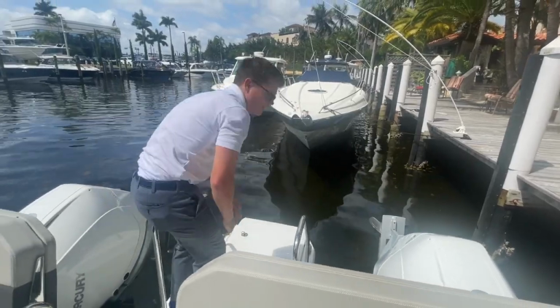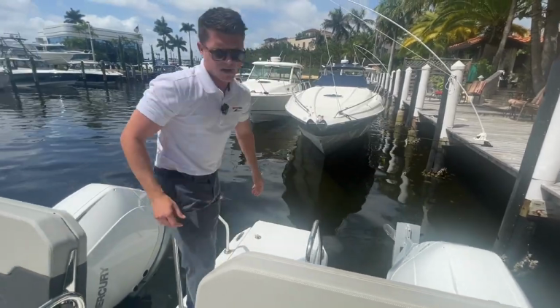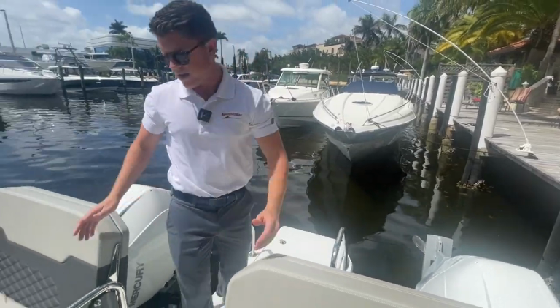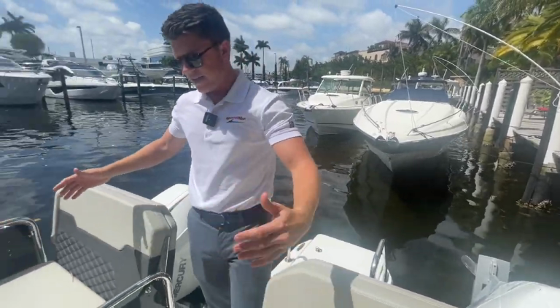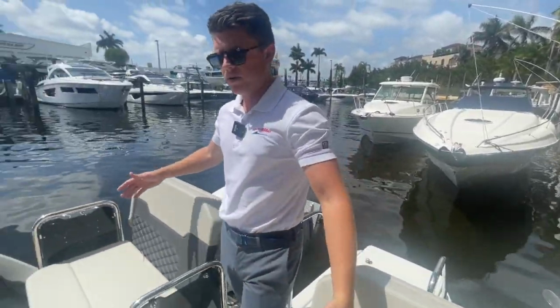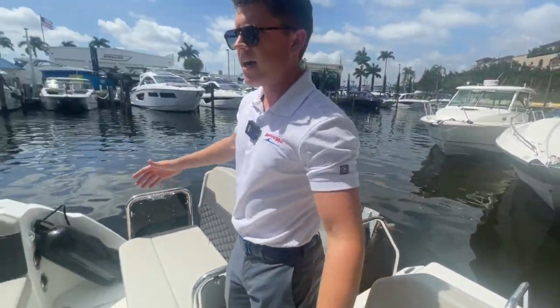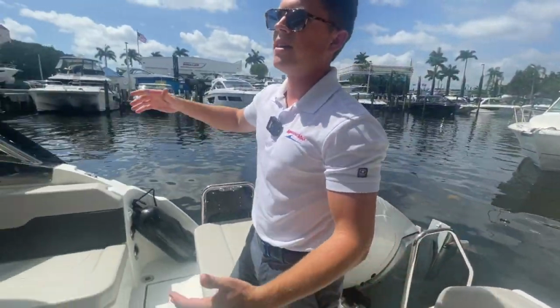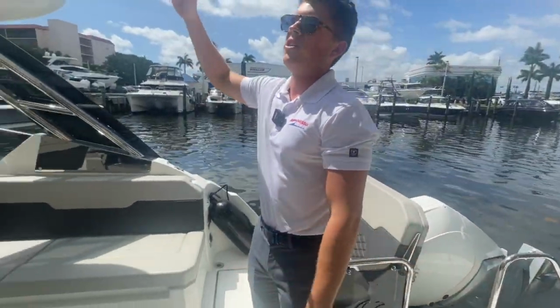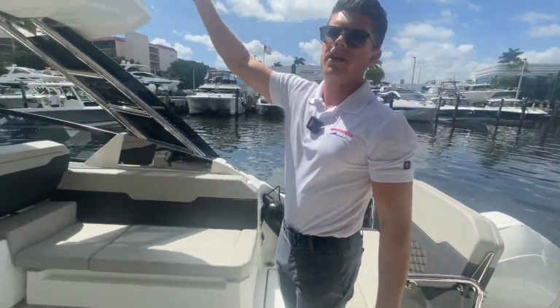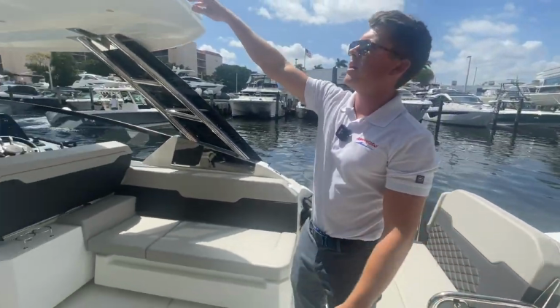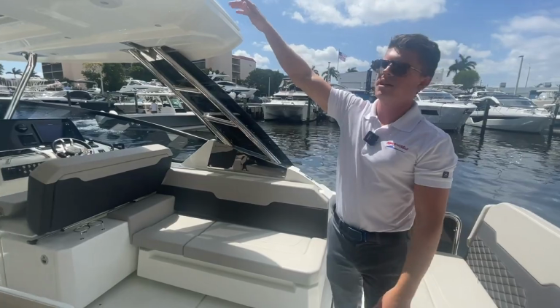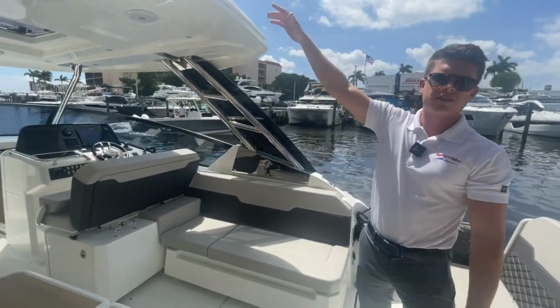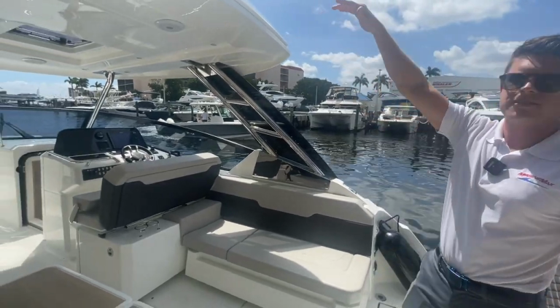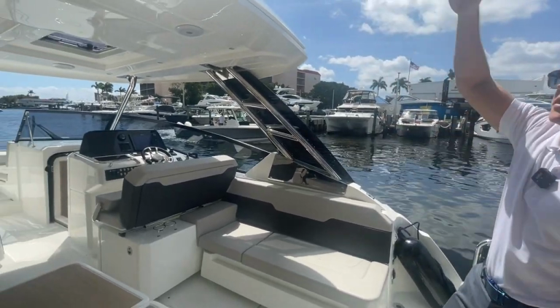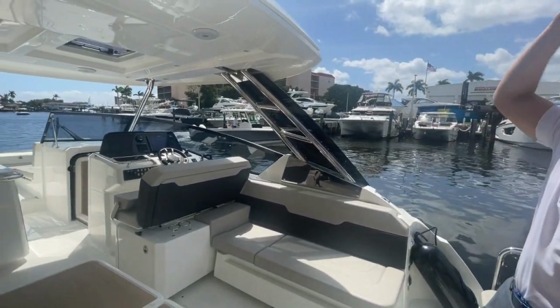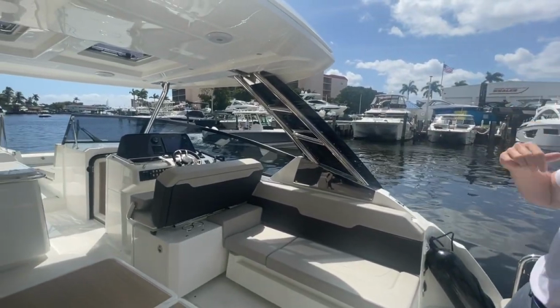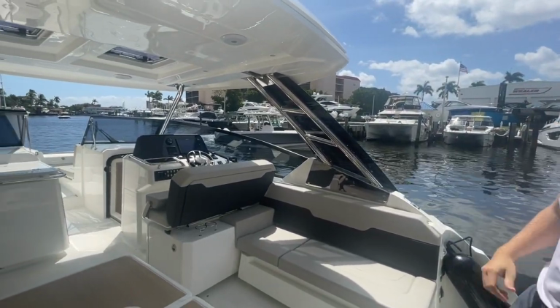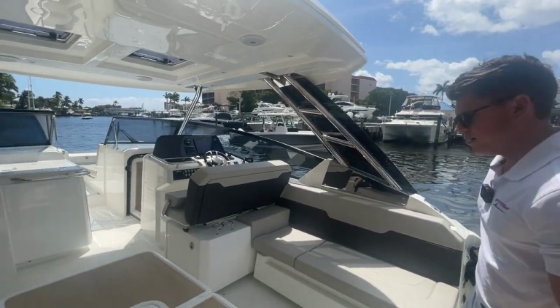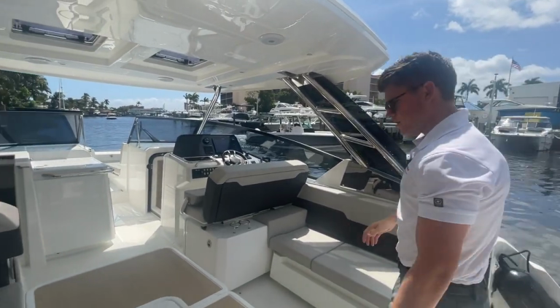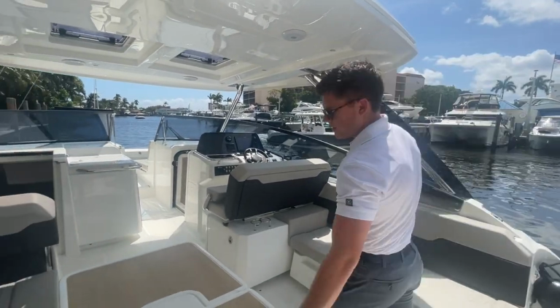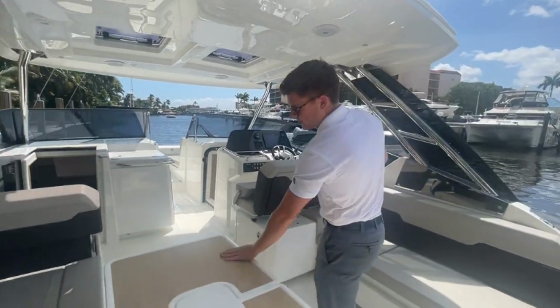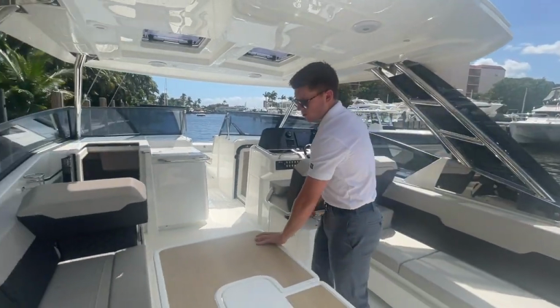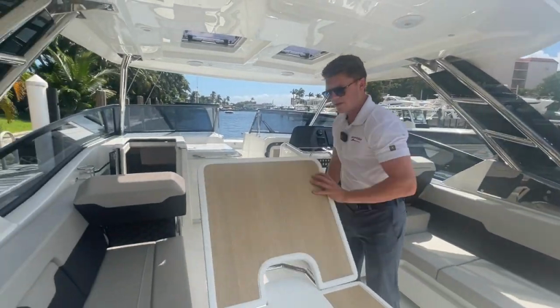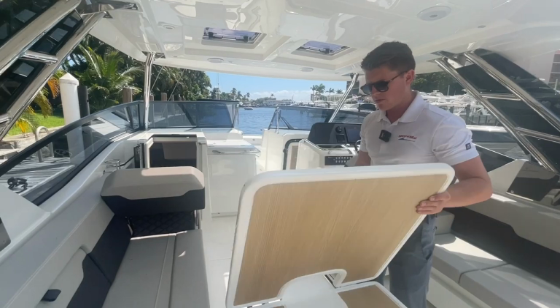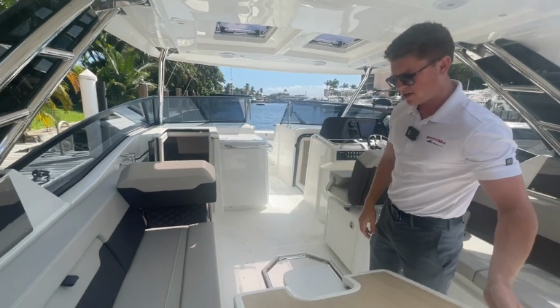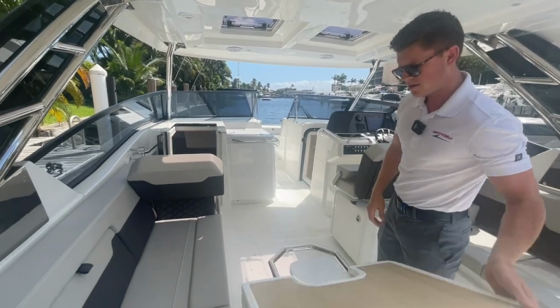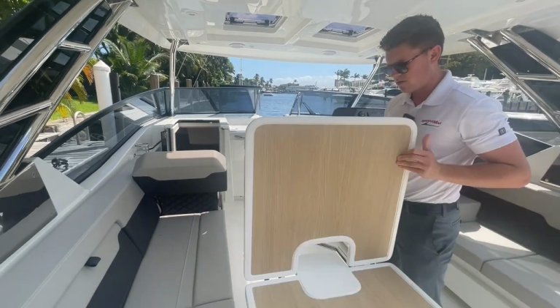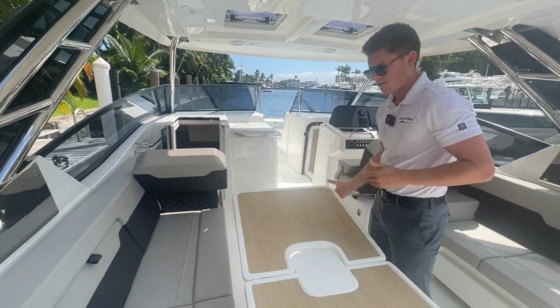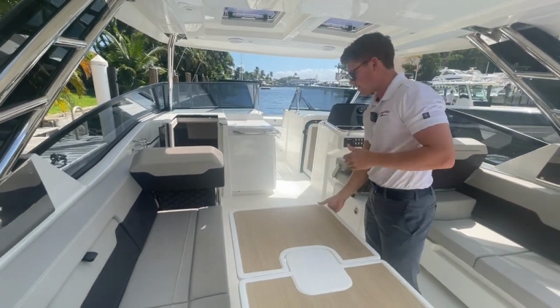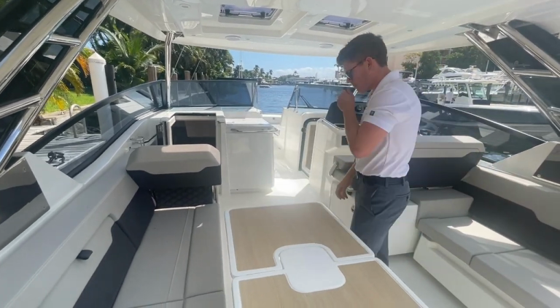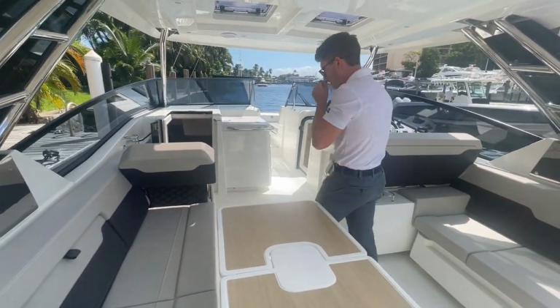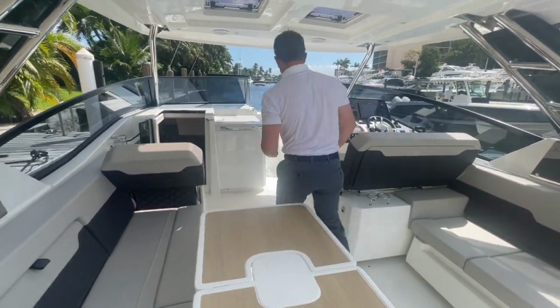Walking through, we have seating on both sides, and it's all going to be covered by the electric sunshade system at the back of this boat. We have a nice foldable cockpit table here, so if you want to have a meal at the back of the boat you have that option.